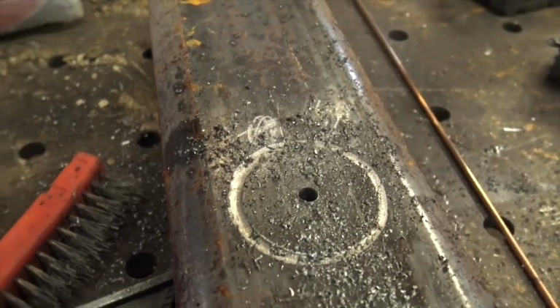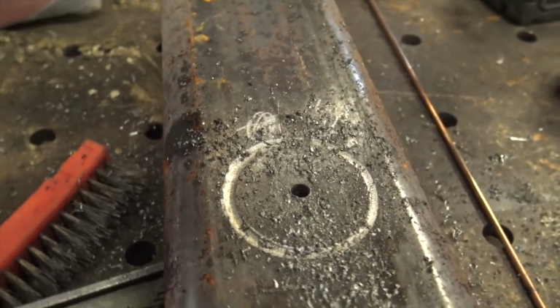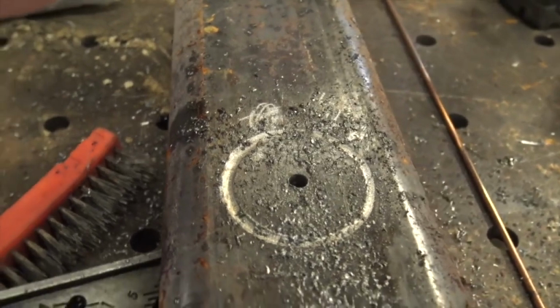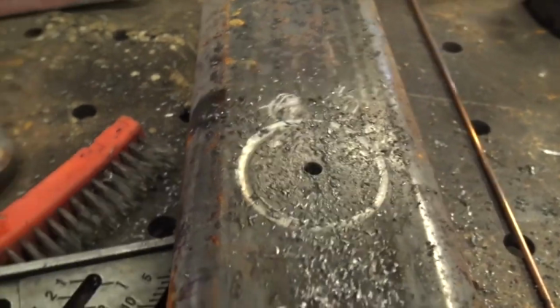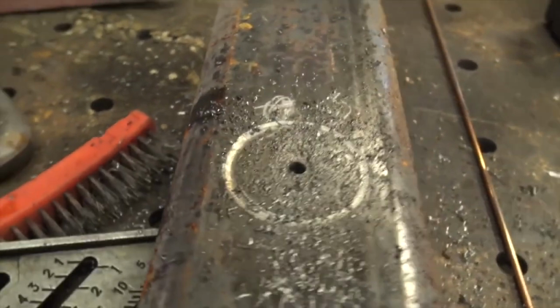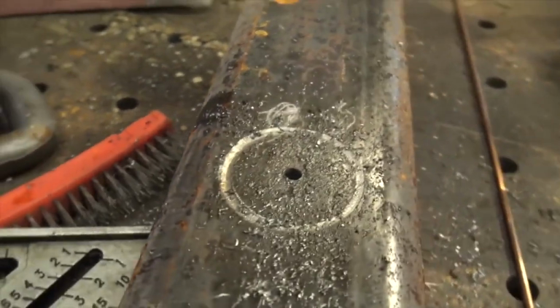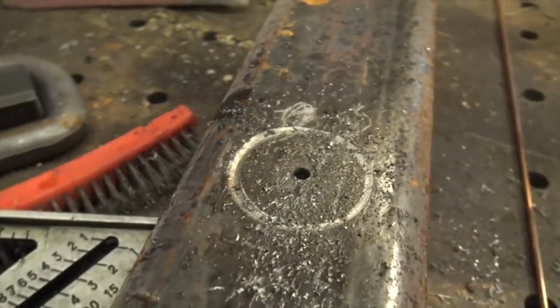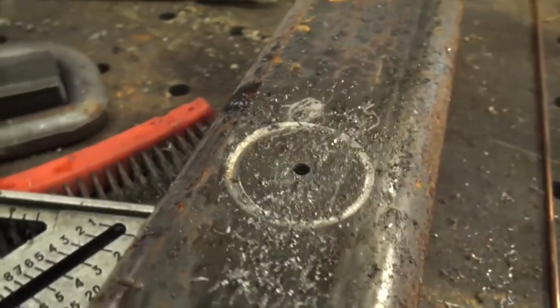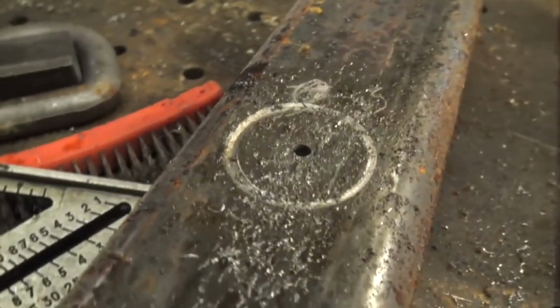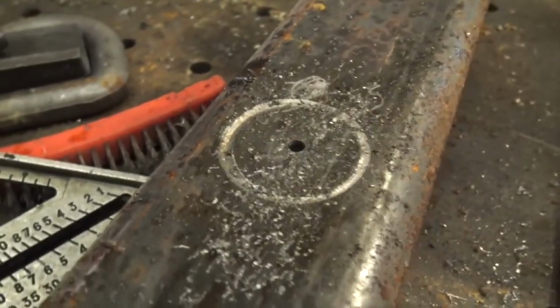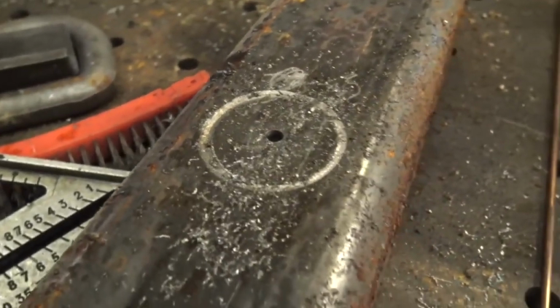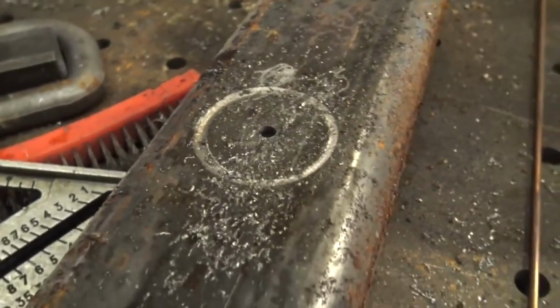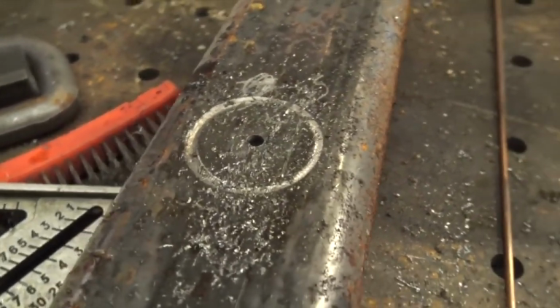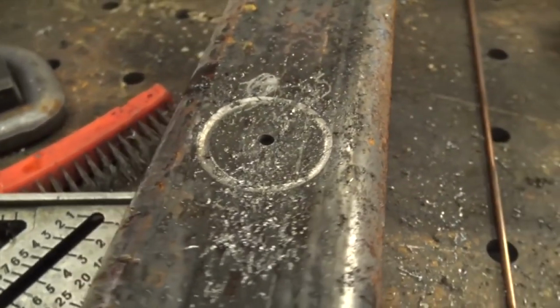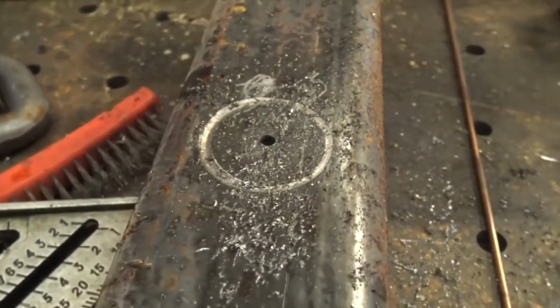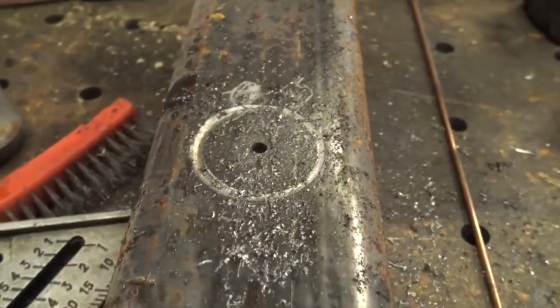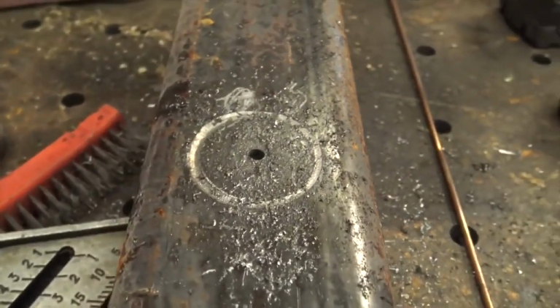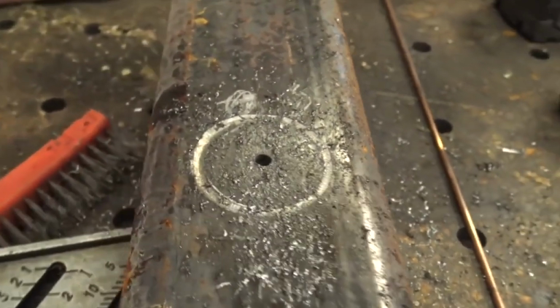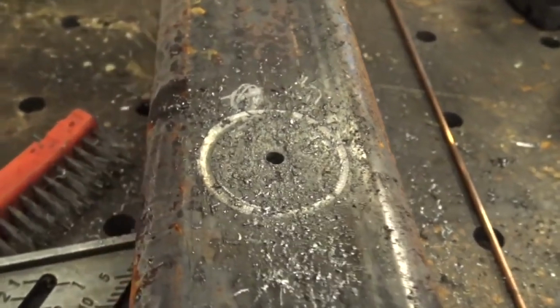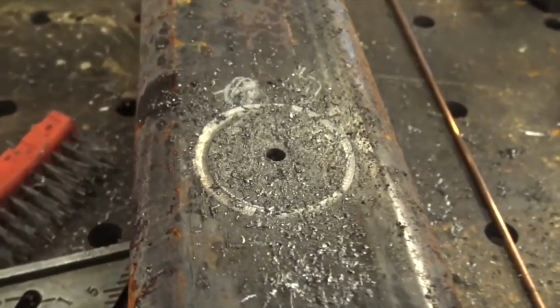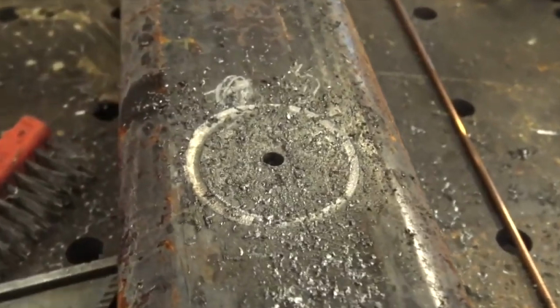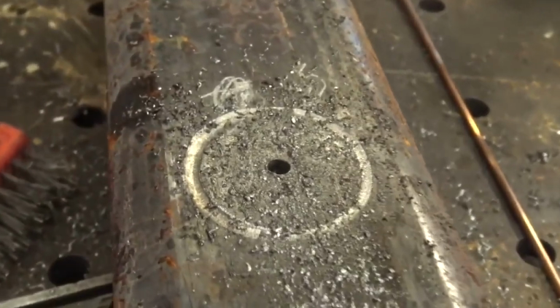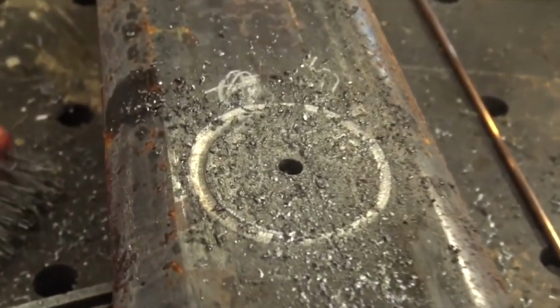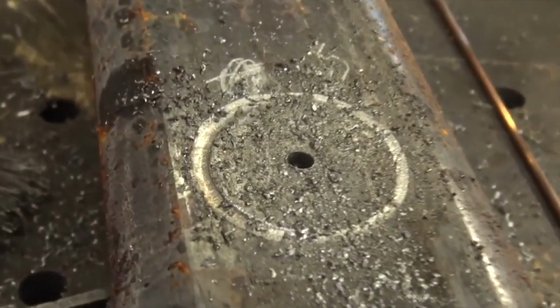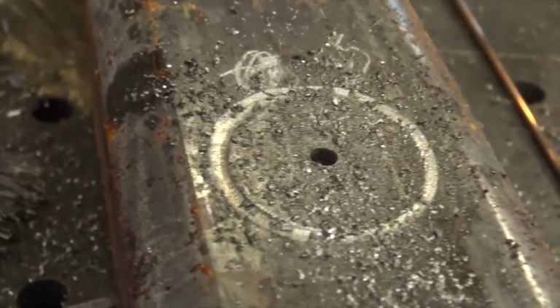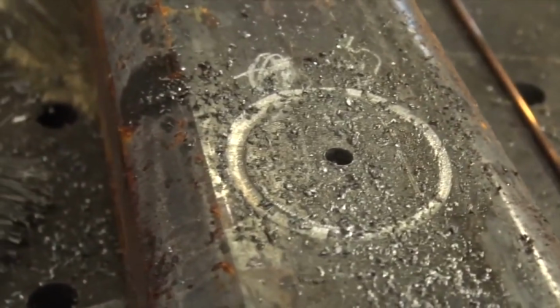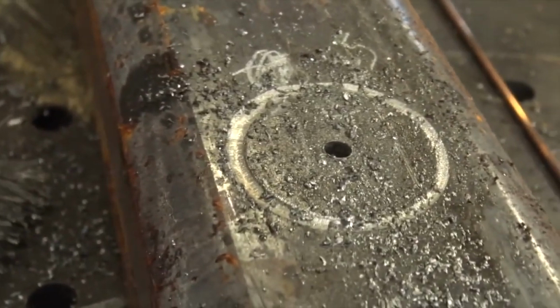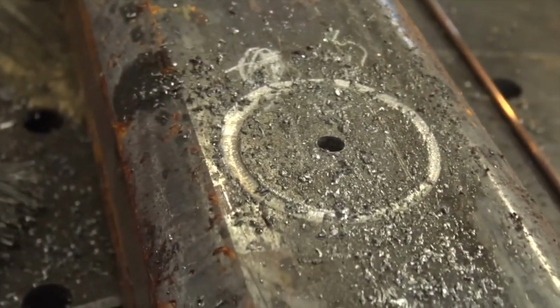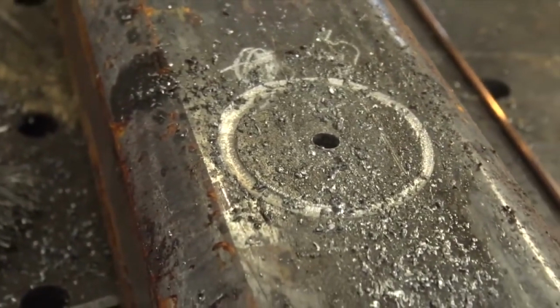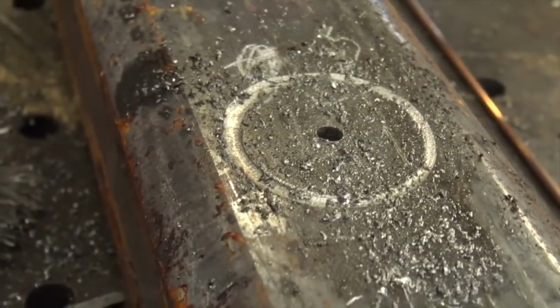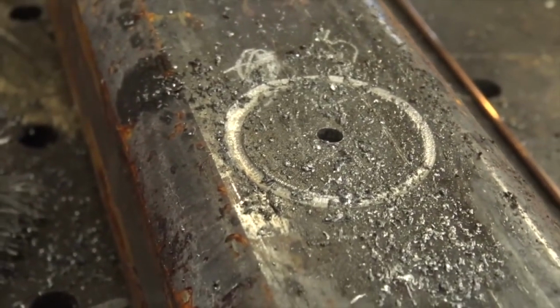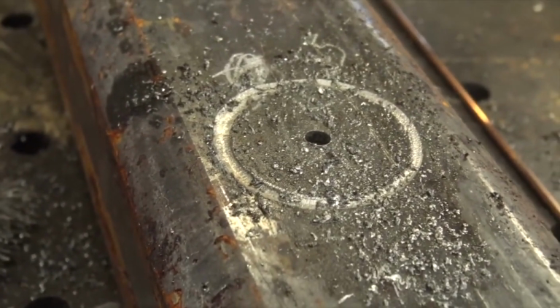One easy way to do that is to drill a pilot hole and then use a hole saw, but only use the hole saw for a second or two, and this accomplishes a number of things.